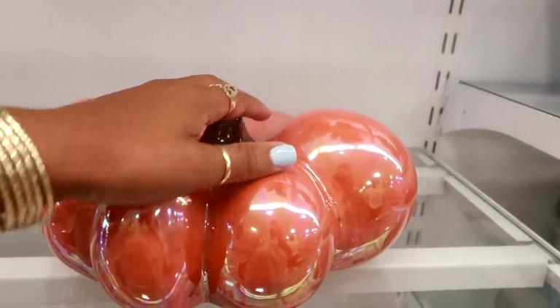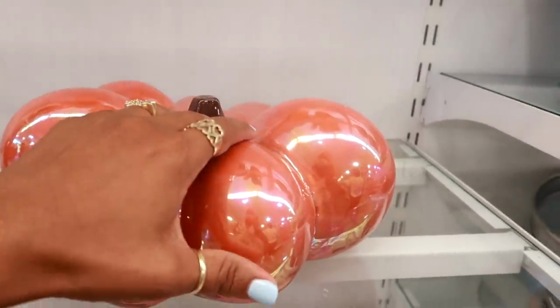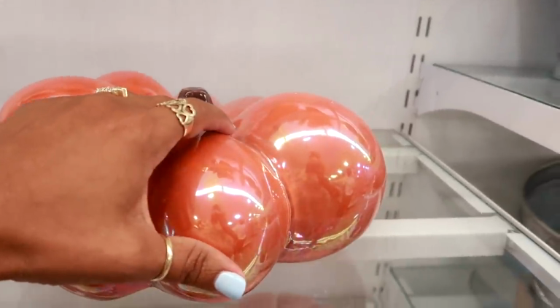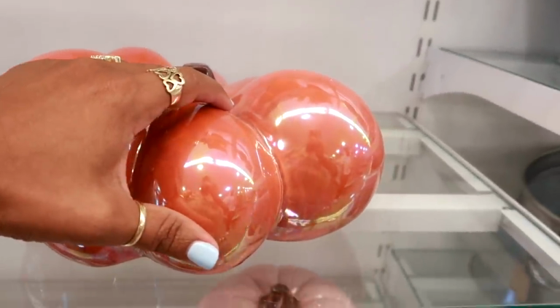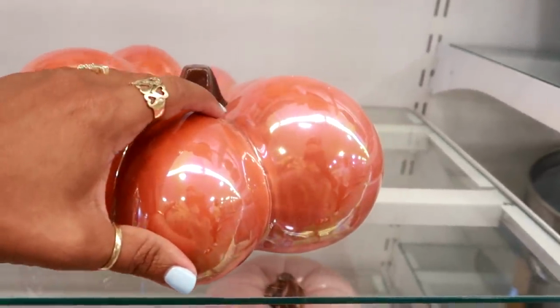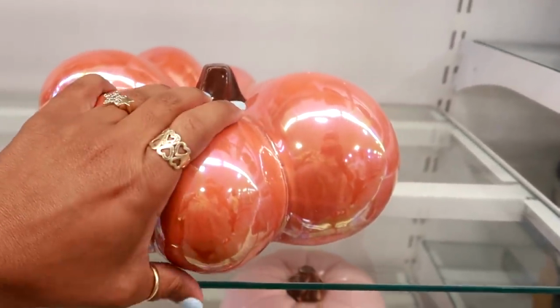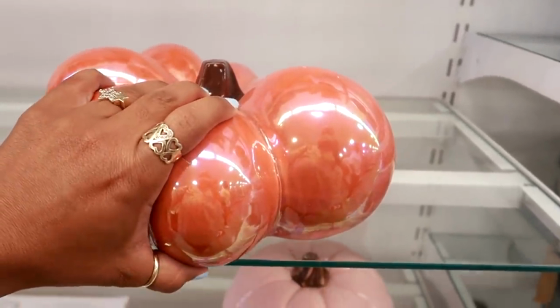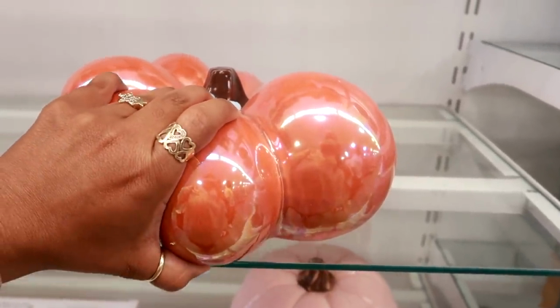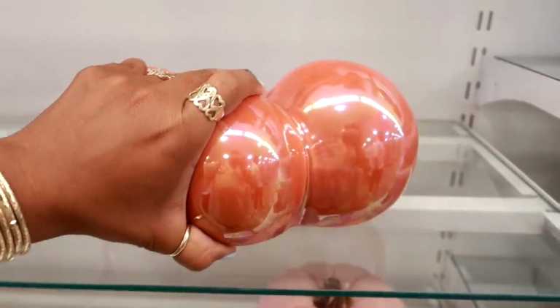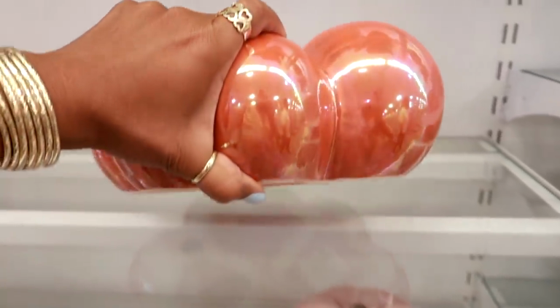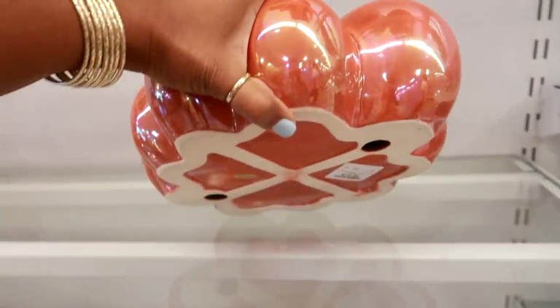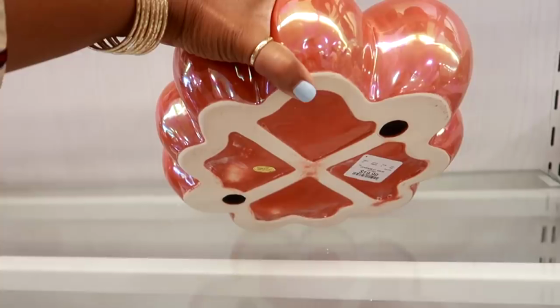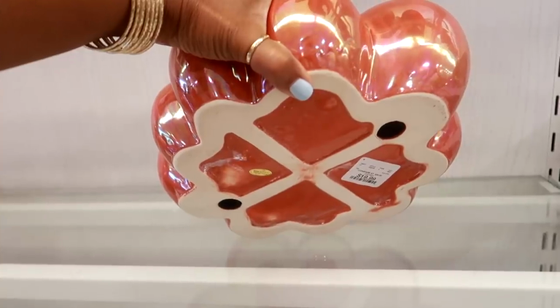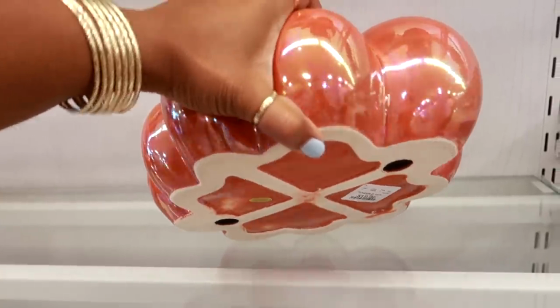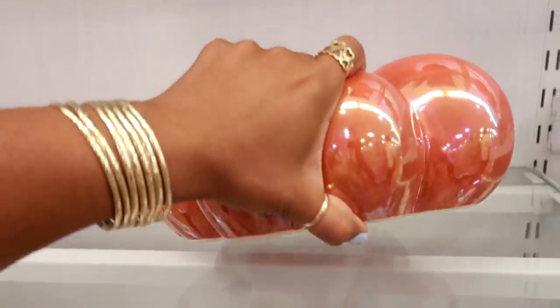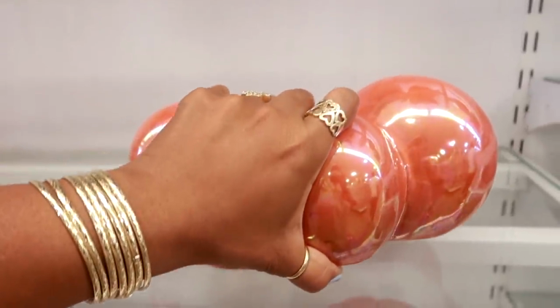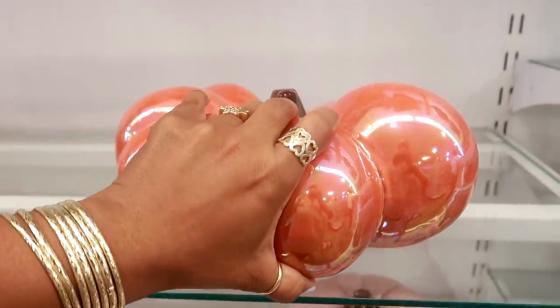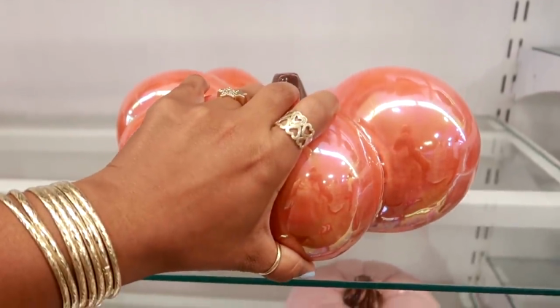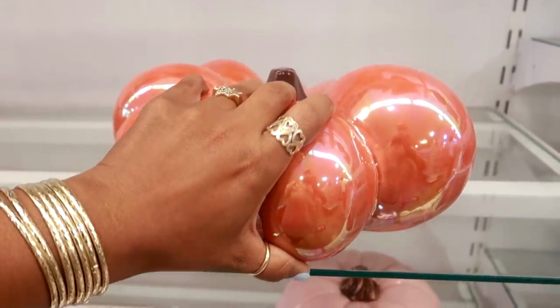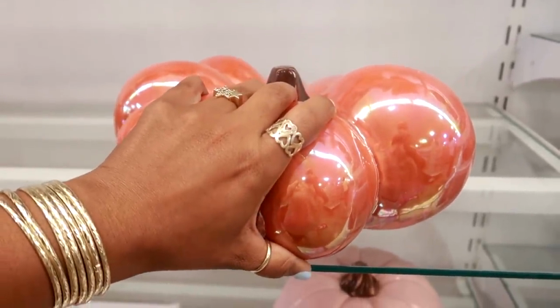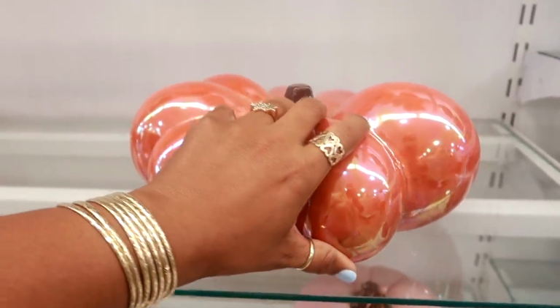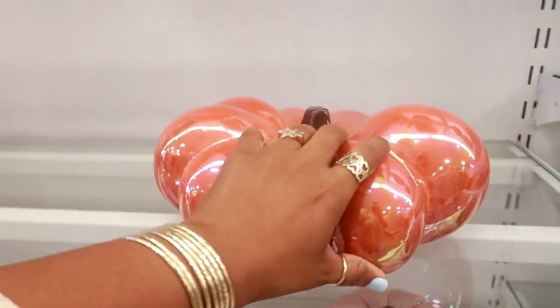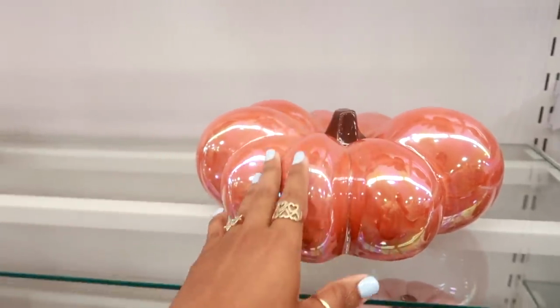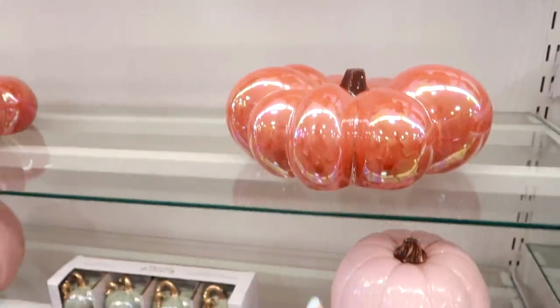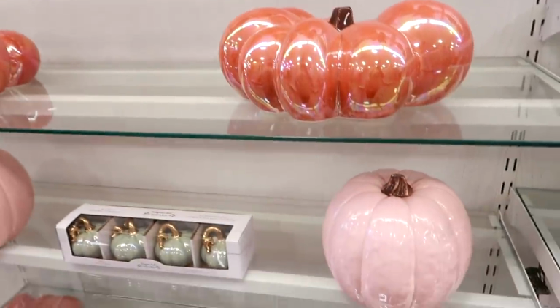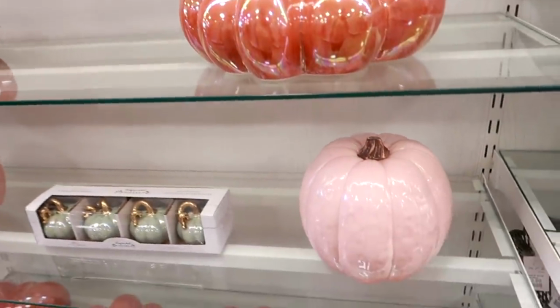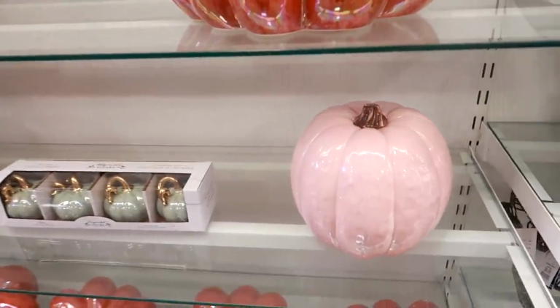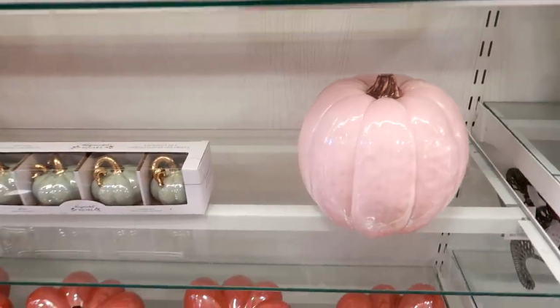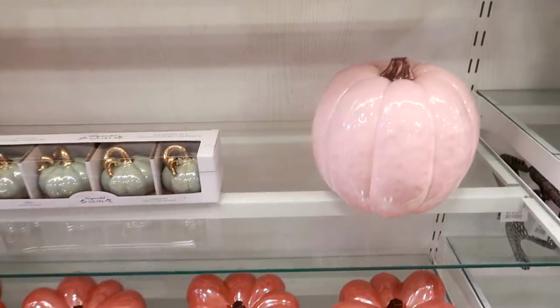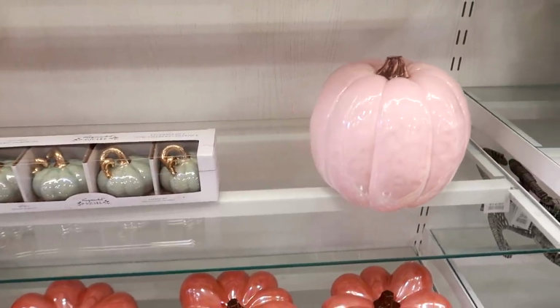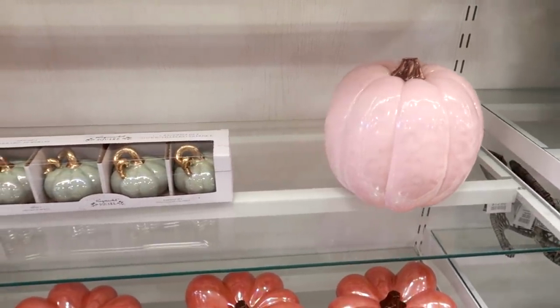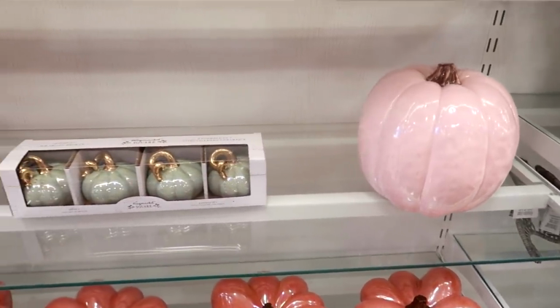Oh, look at these pretty pumpkins right here — I like the shape of them. I've never seen one like that. Let me see if I can find the price — $19.99. And they also have a pink pumpkin — how cute is that!